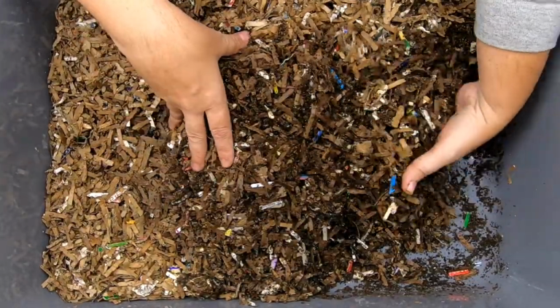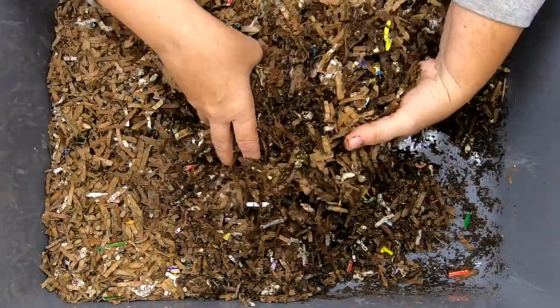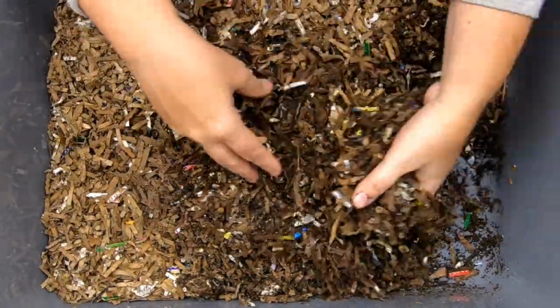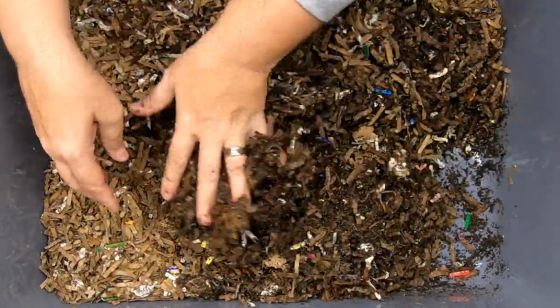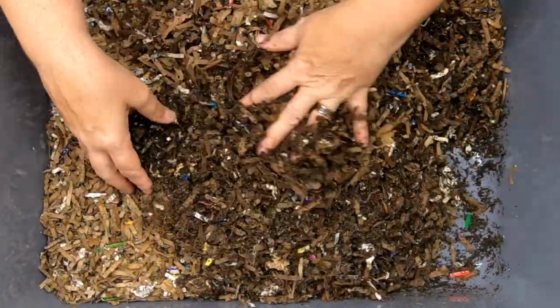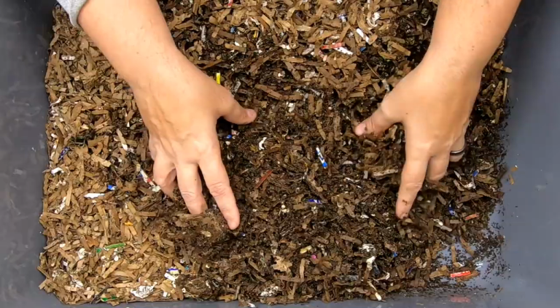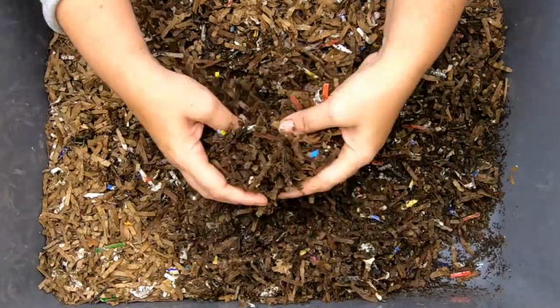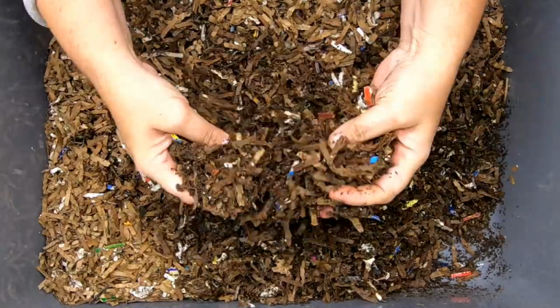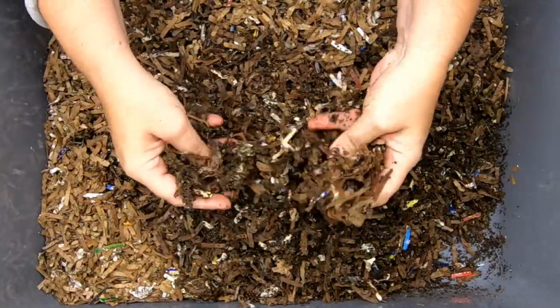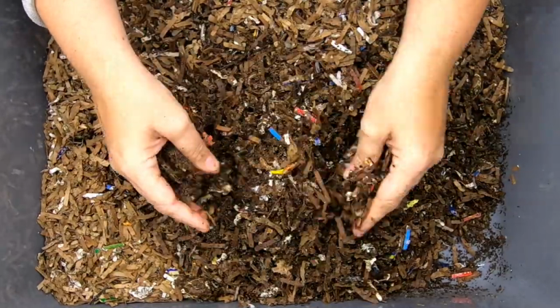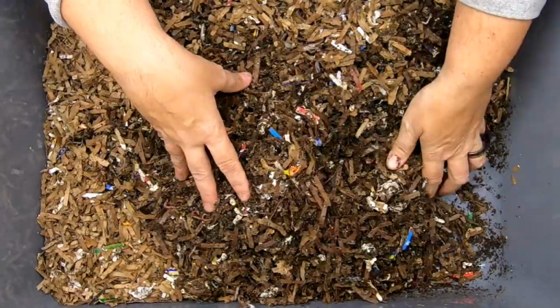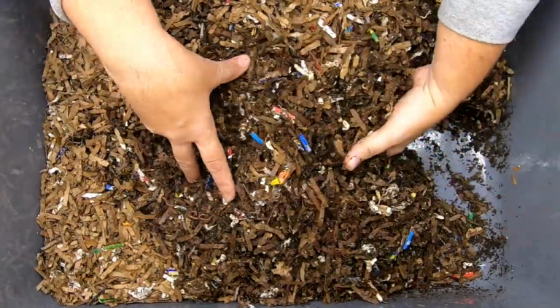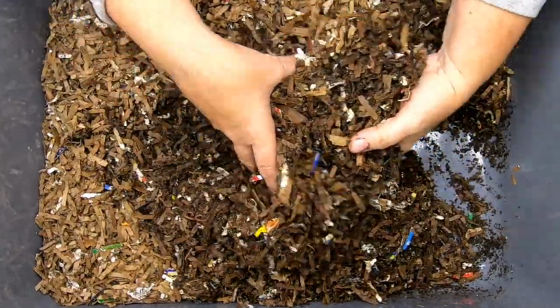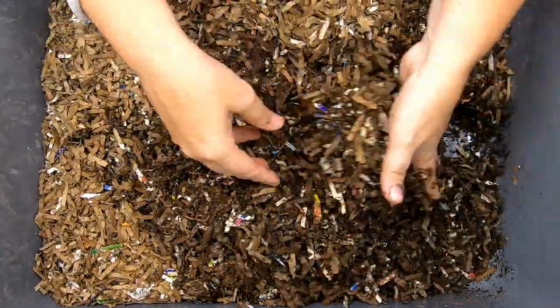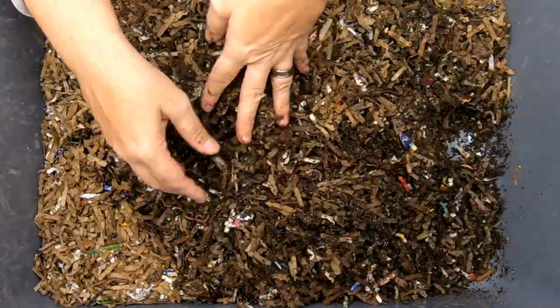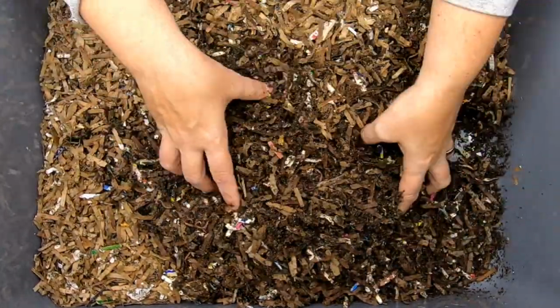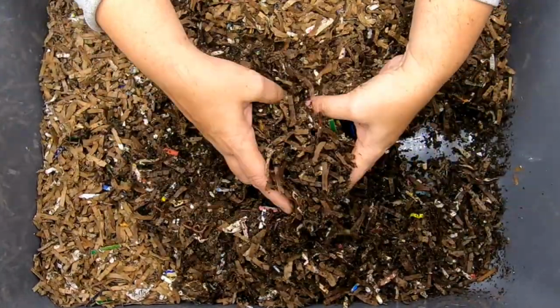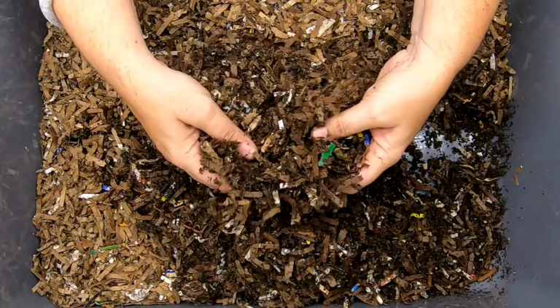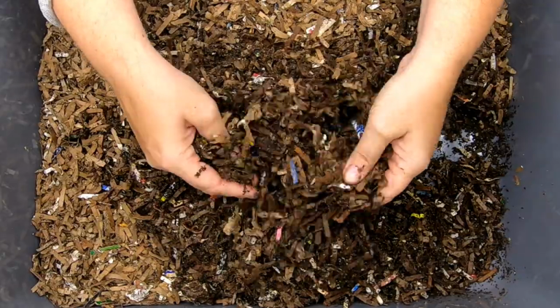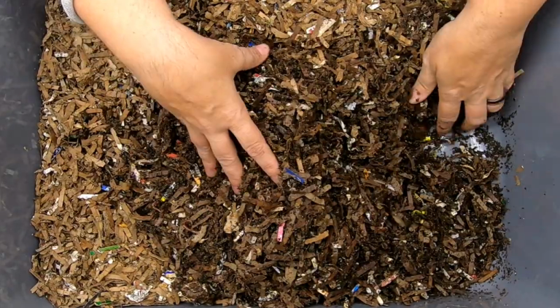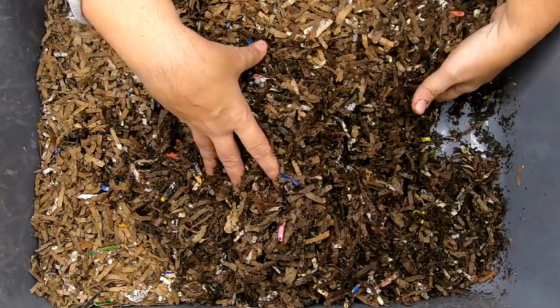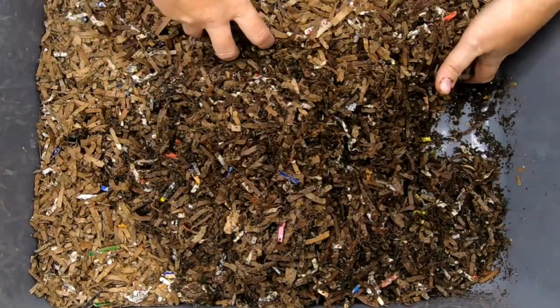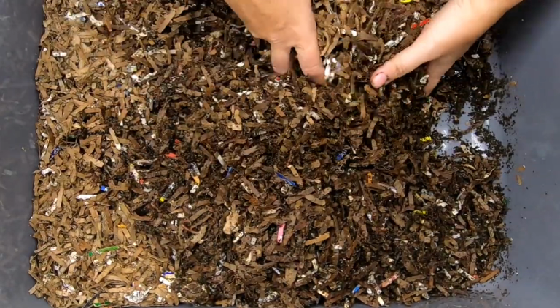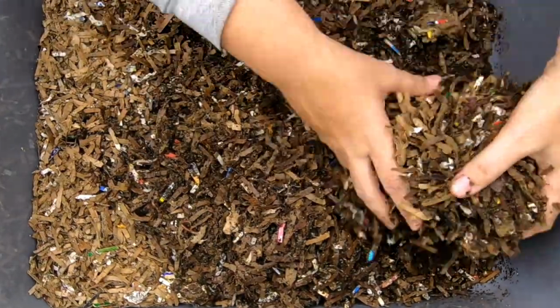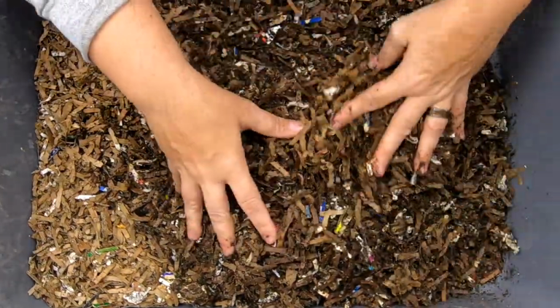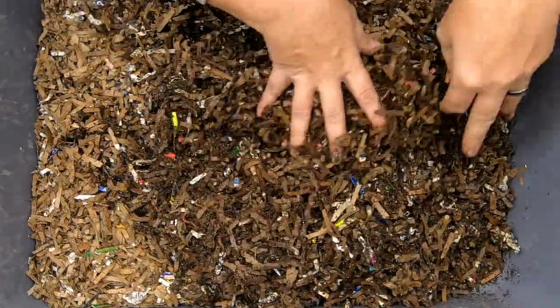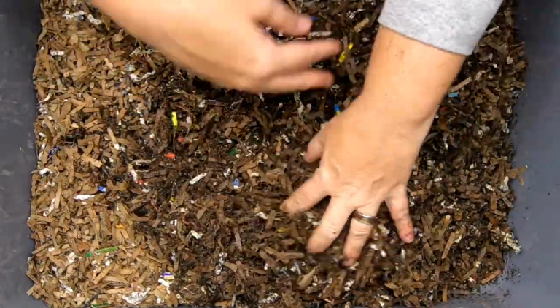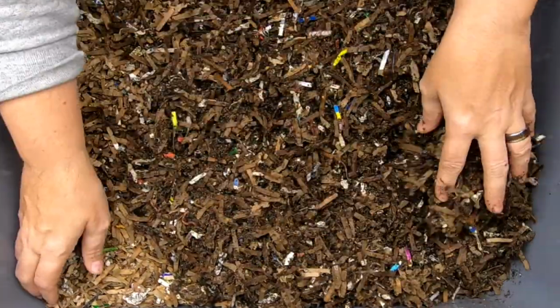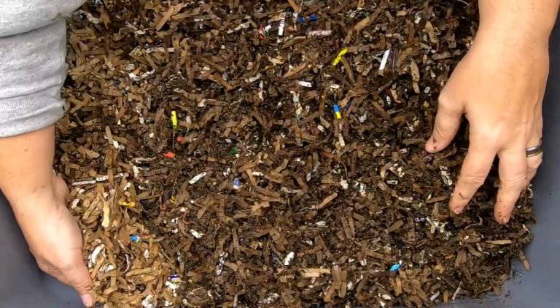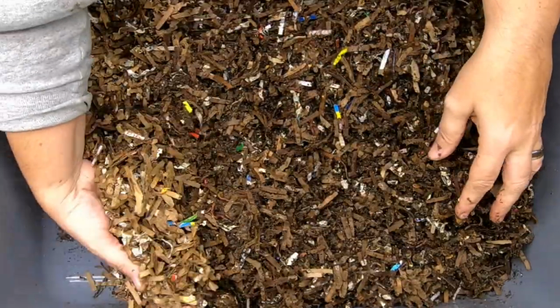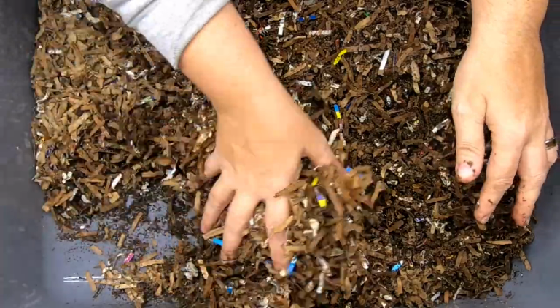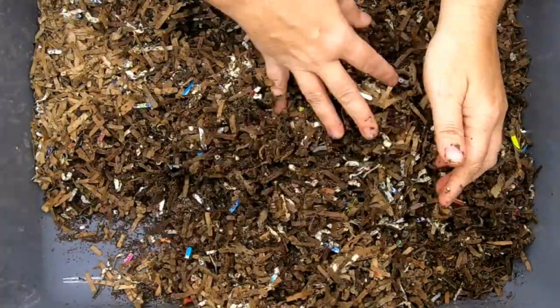So looking at this bedding, I think the bedding is still very usable. We don't probably need to add any more bedding. But I am going to flip this around and make sure that the moisture of all of the bedding is consistent throughout.